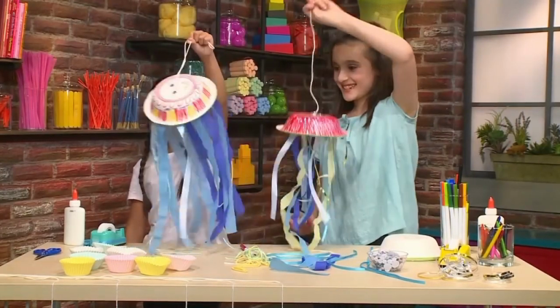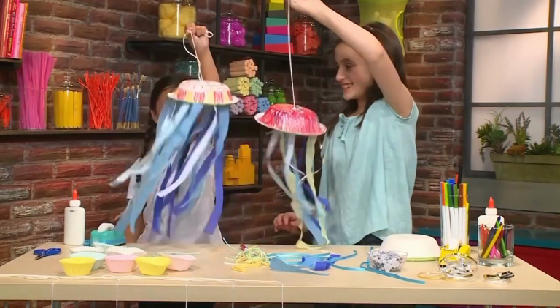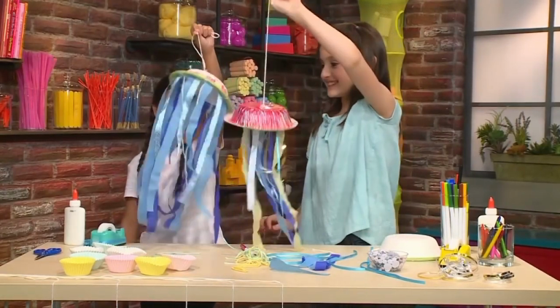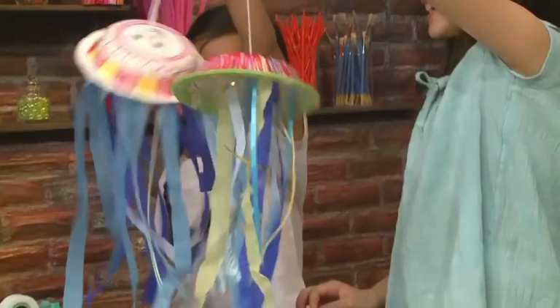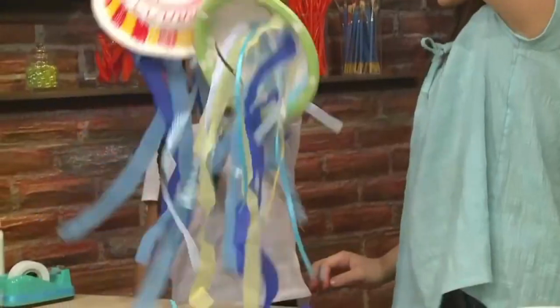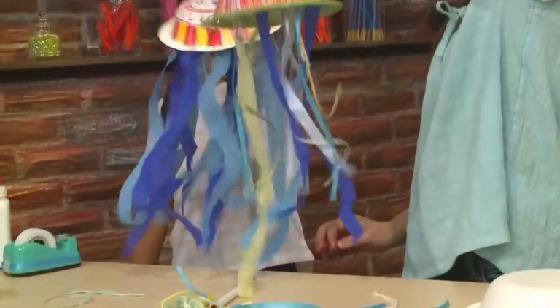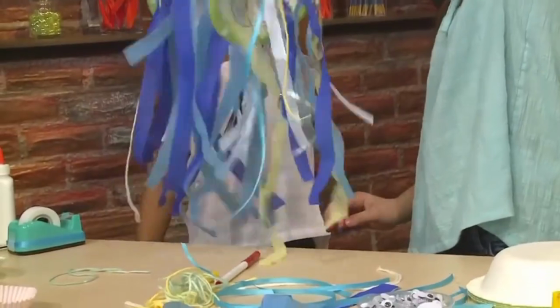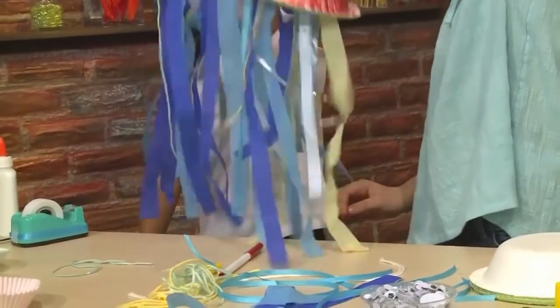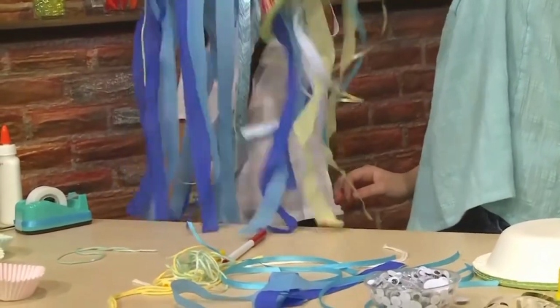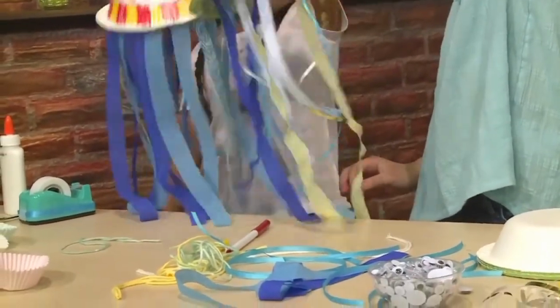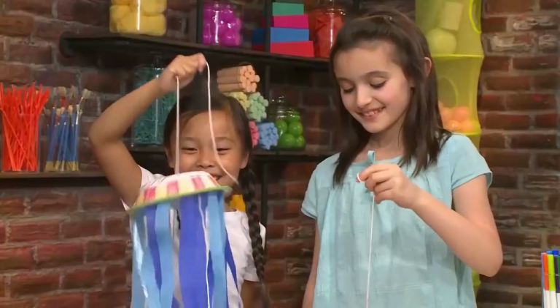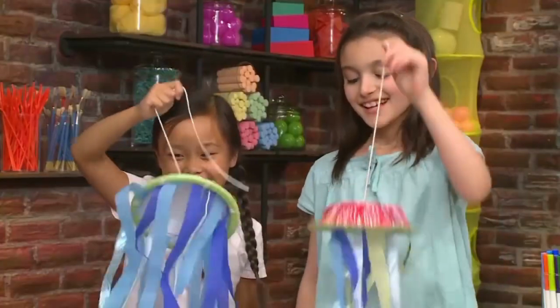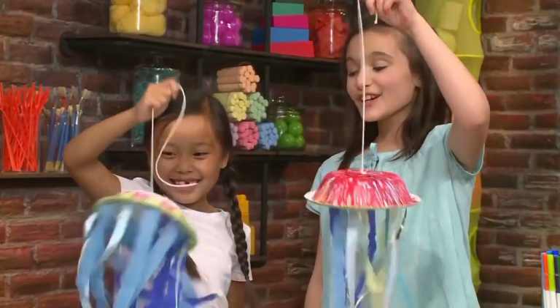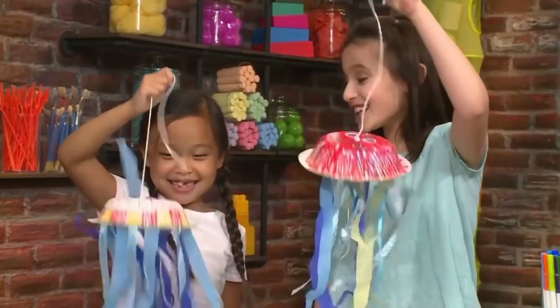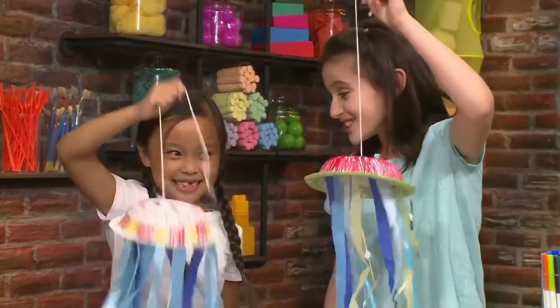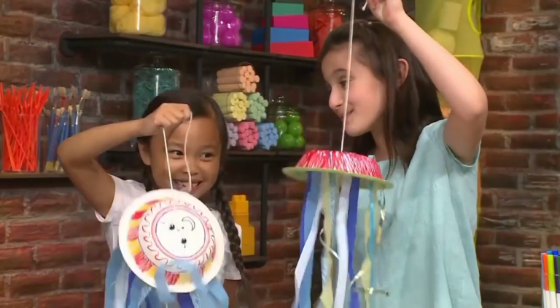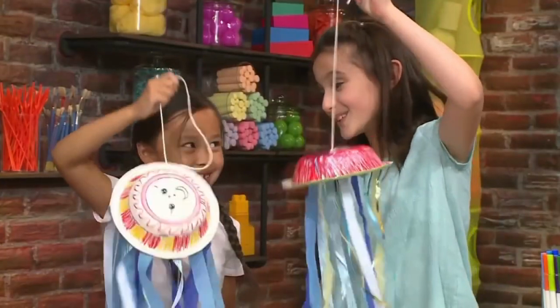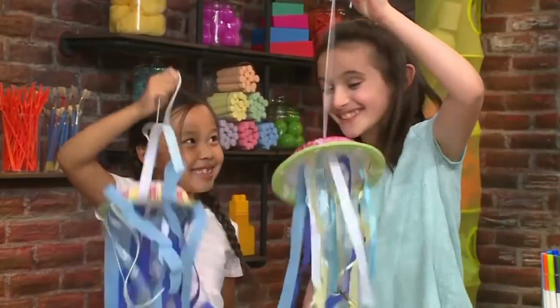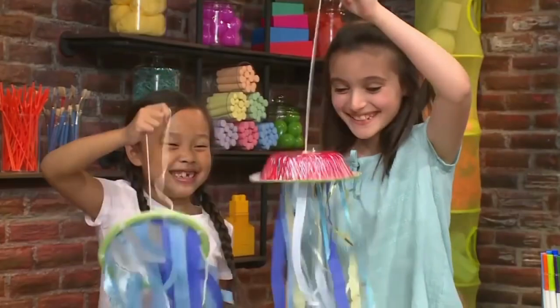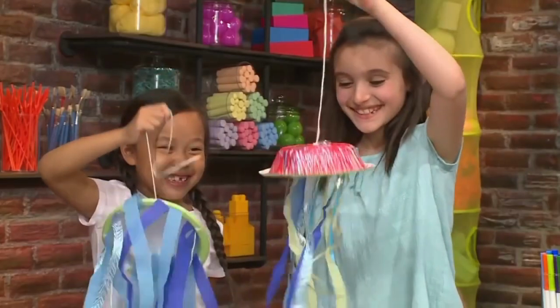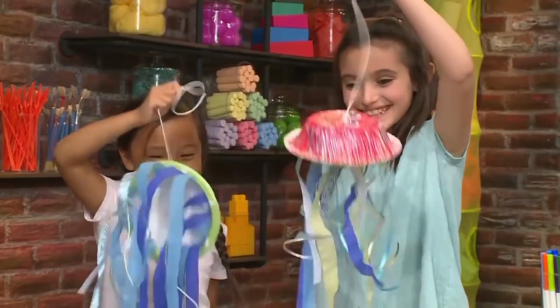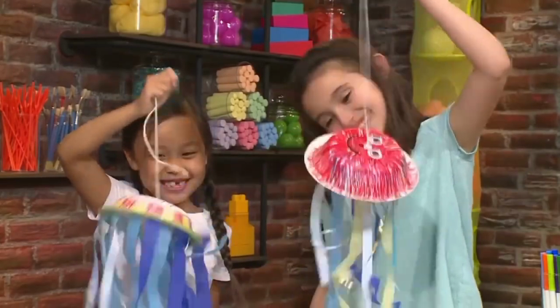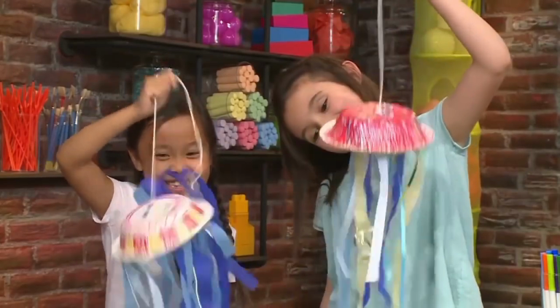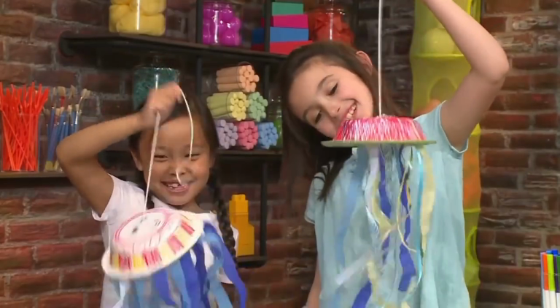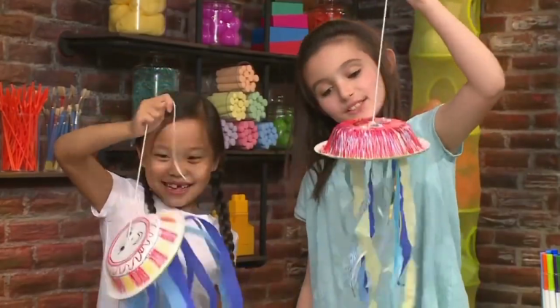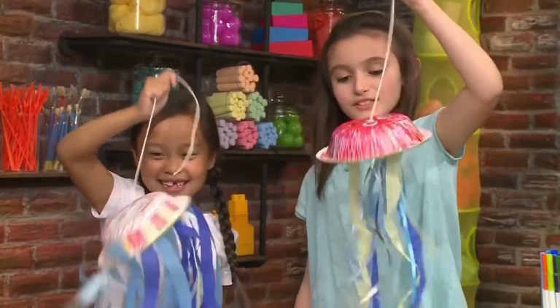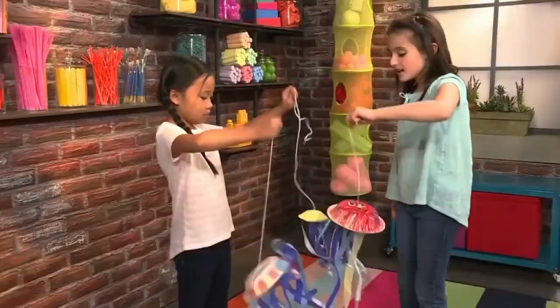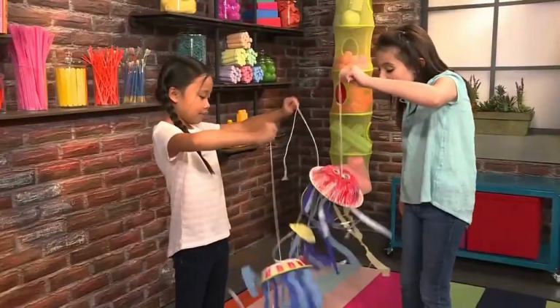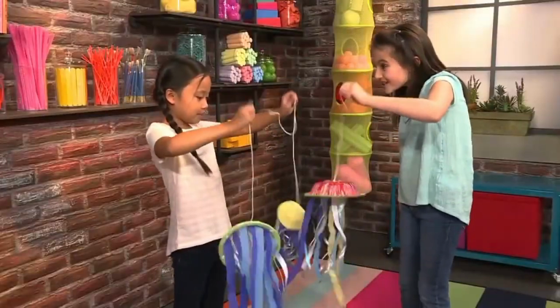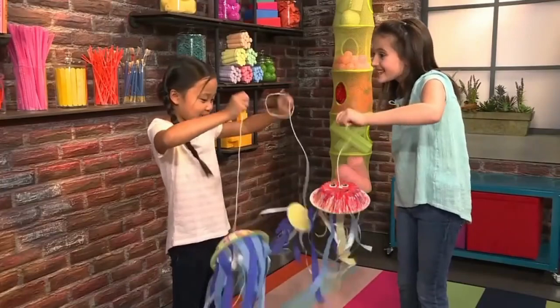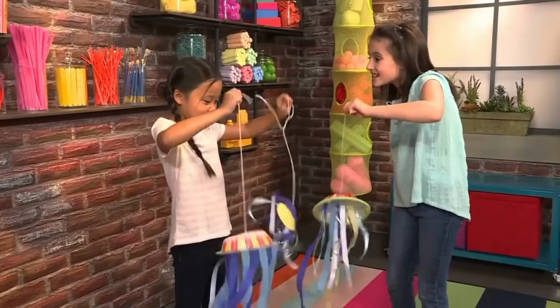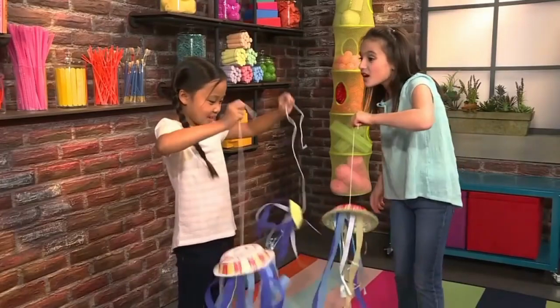Don't they look awesome? It's so jiggly! Because jellyfish don't have bones. Come on, jellies, let's go!